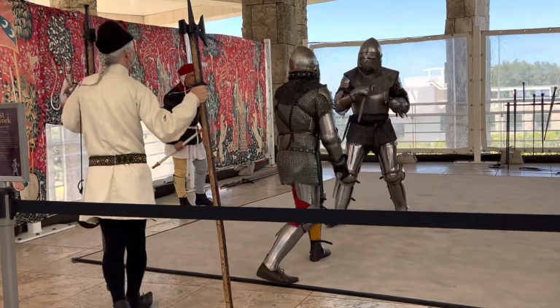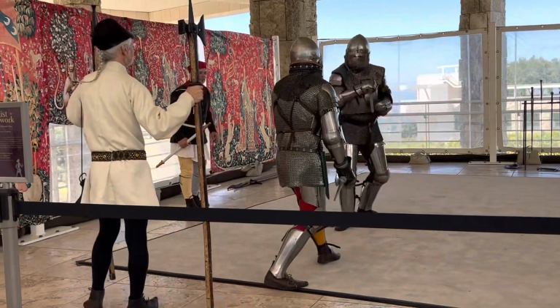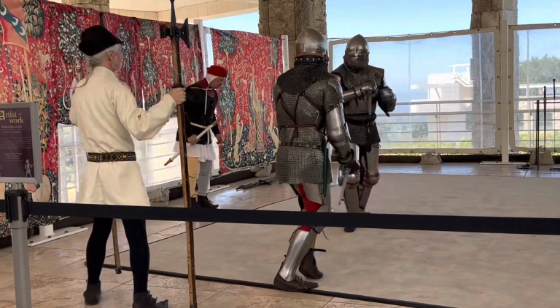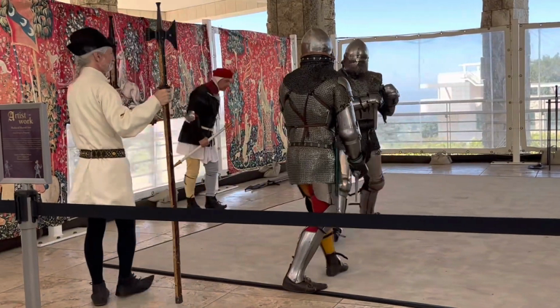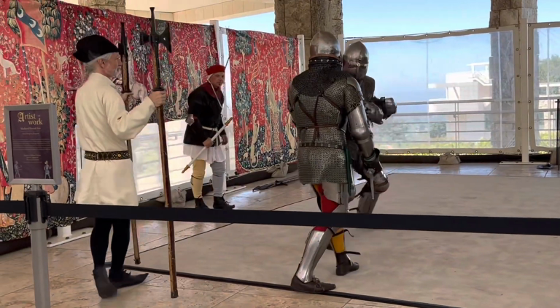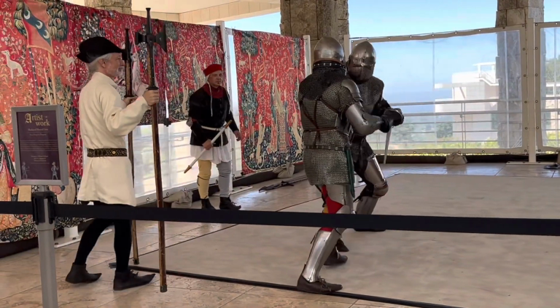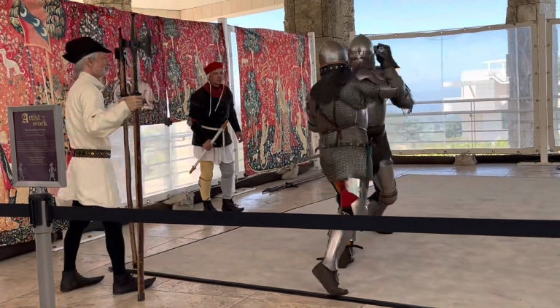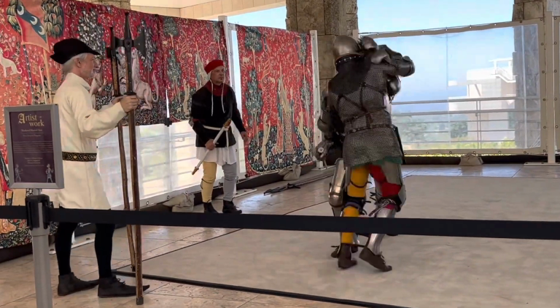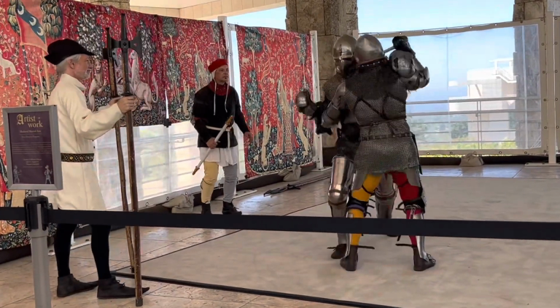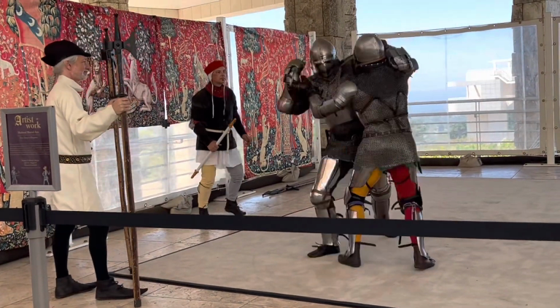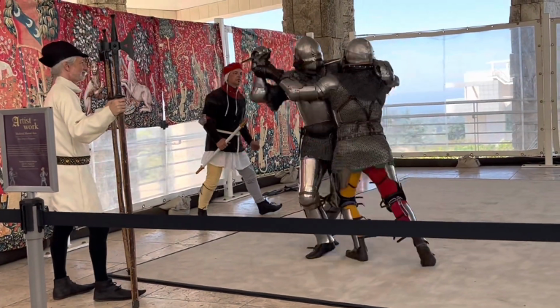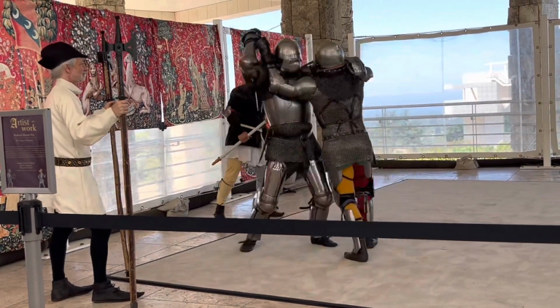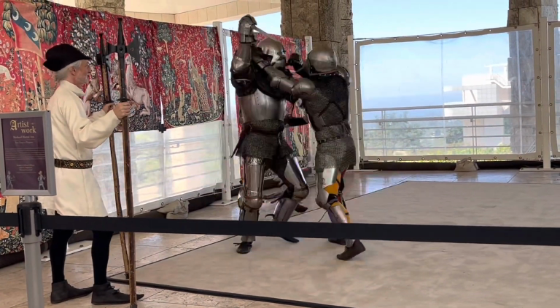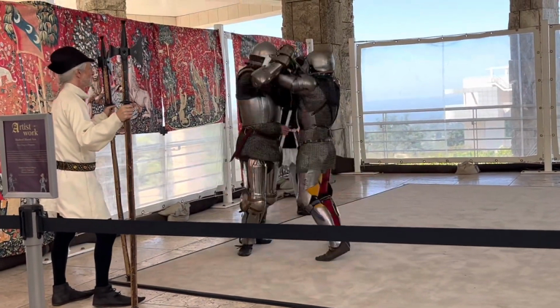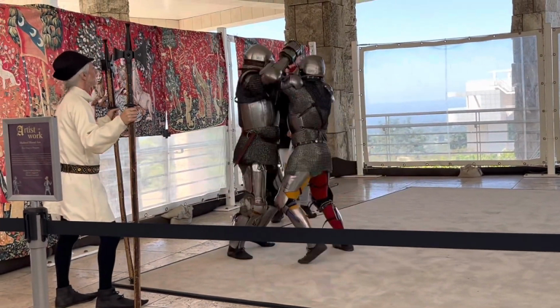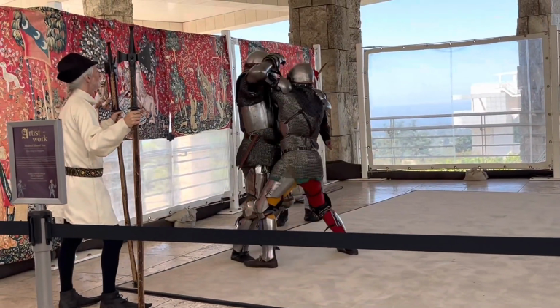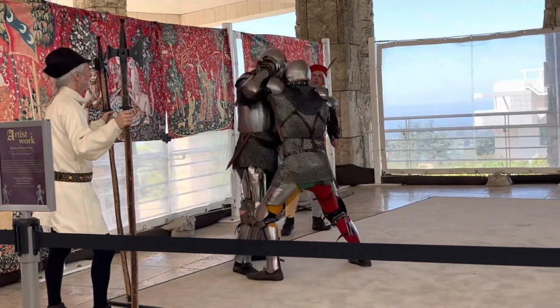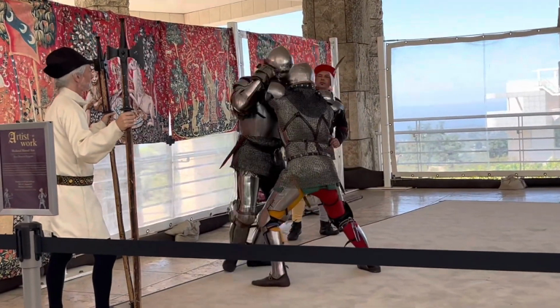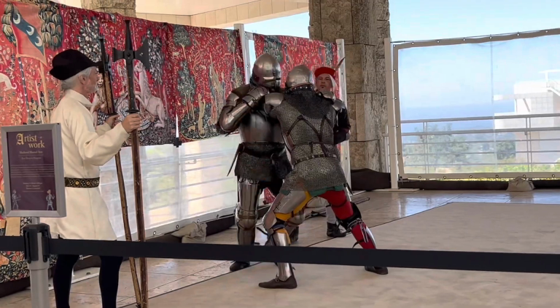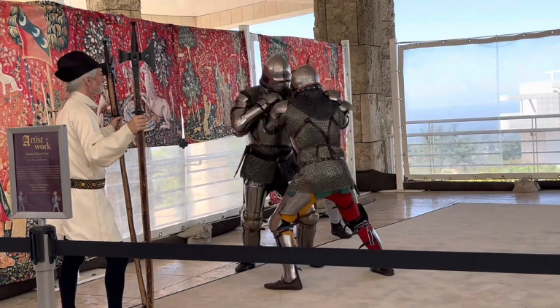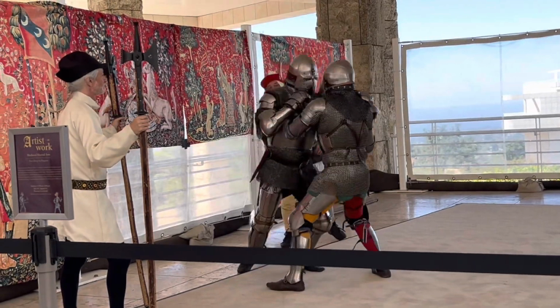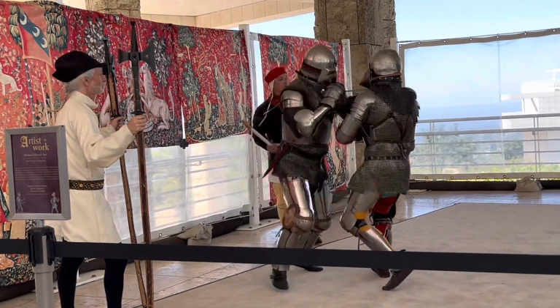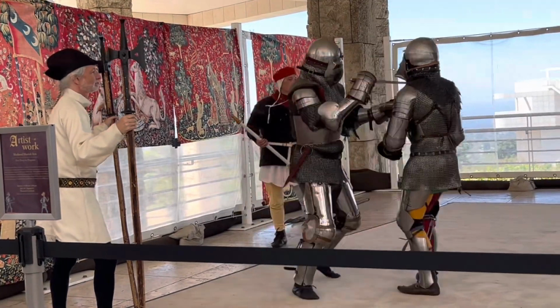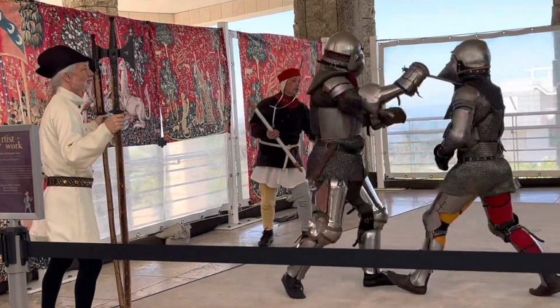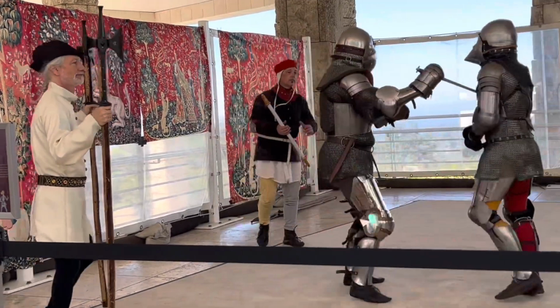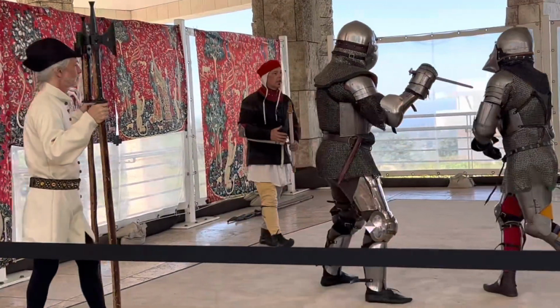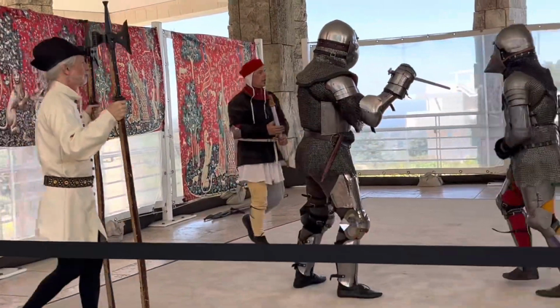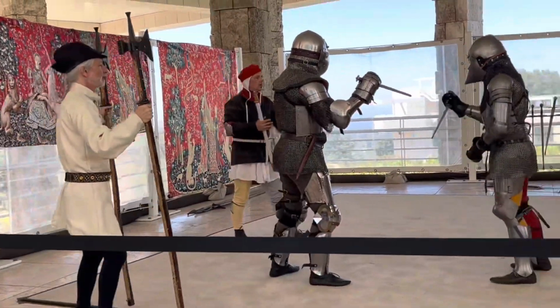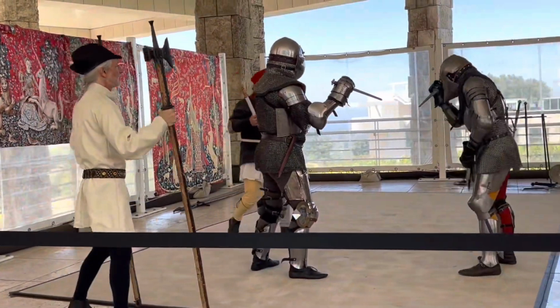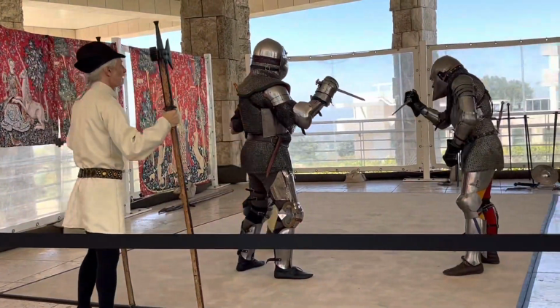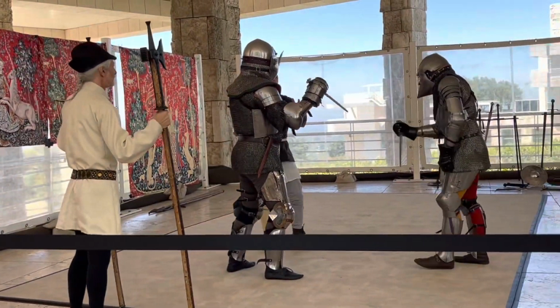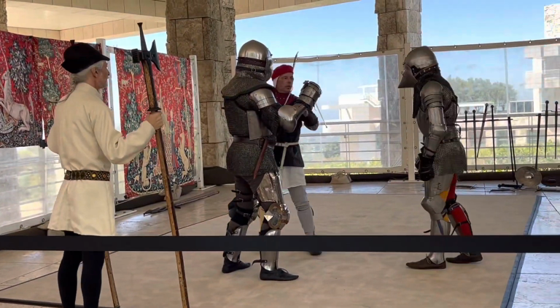So modern knife fighting is not the same. After several attempts...